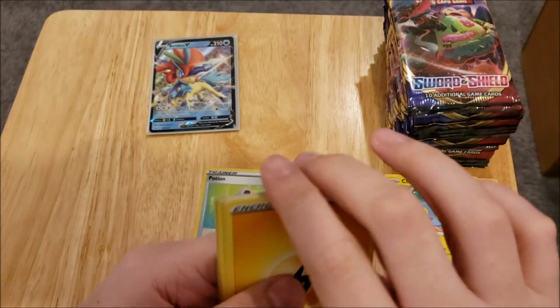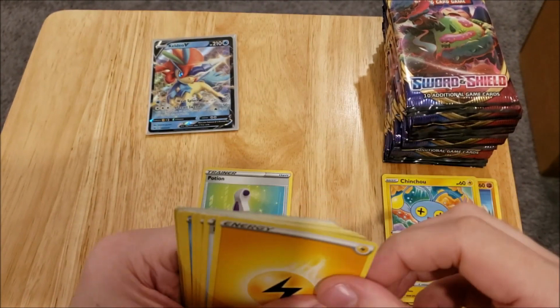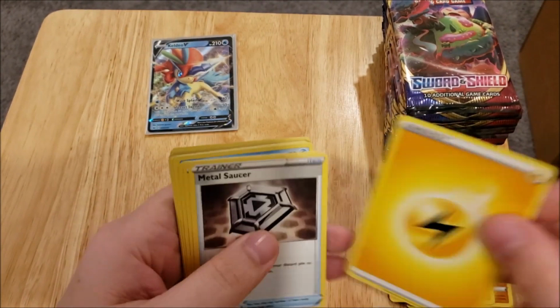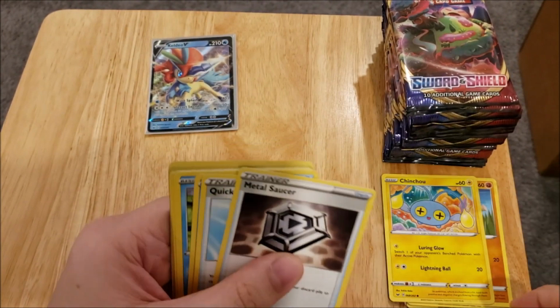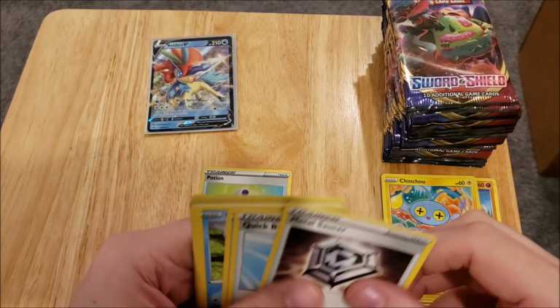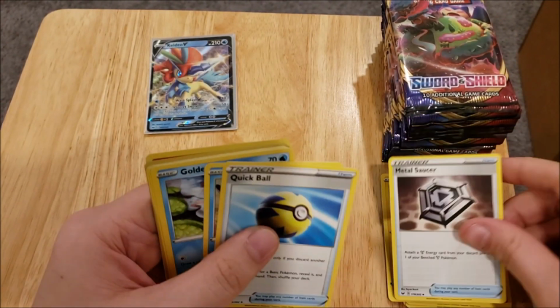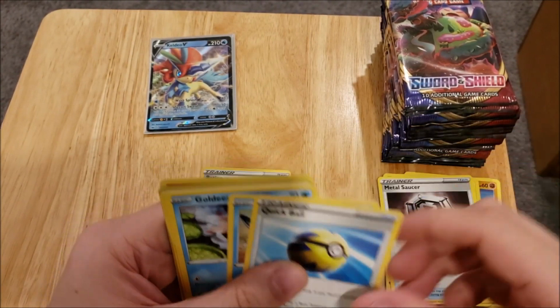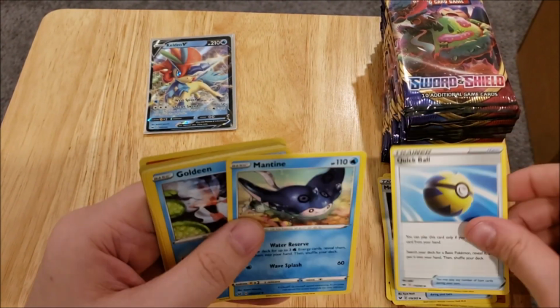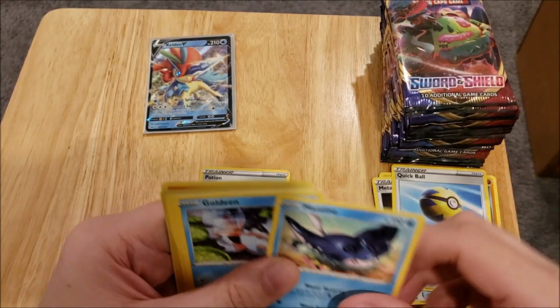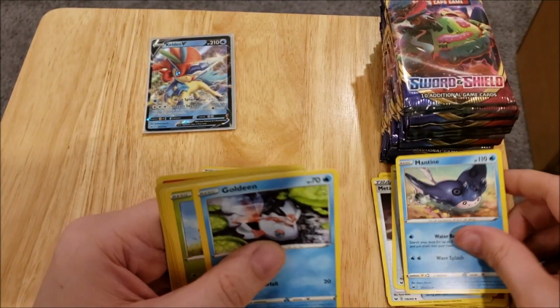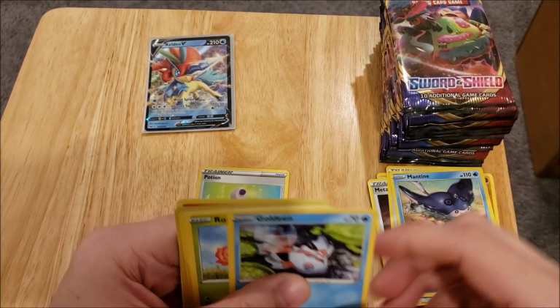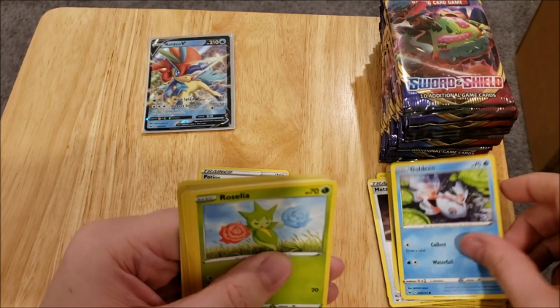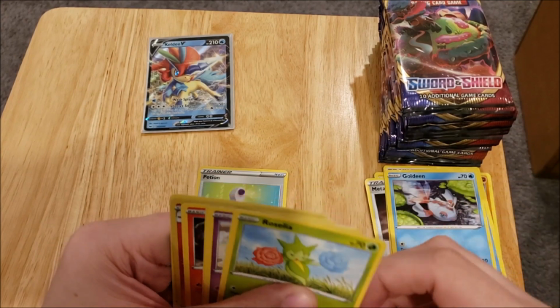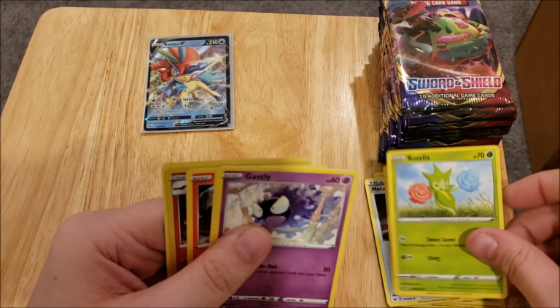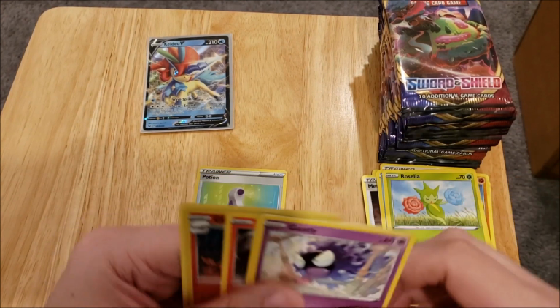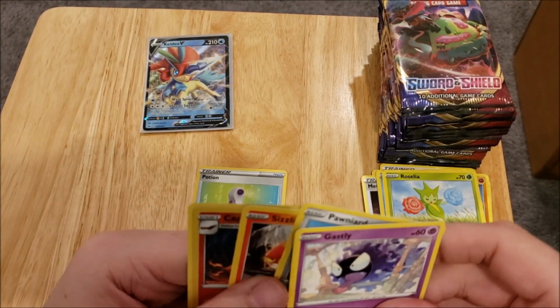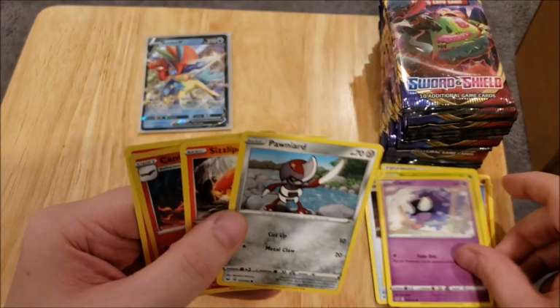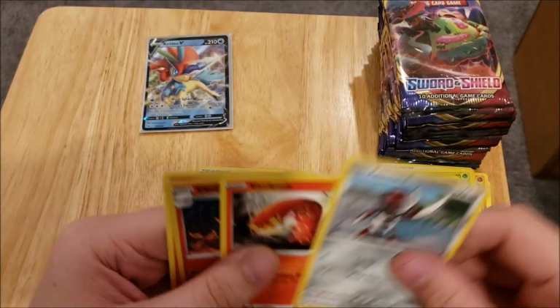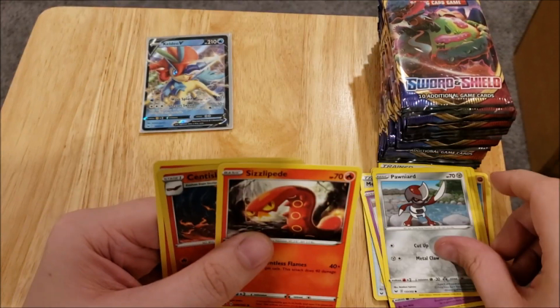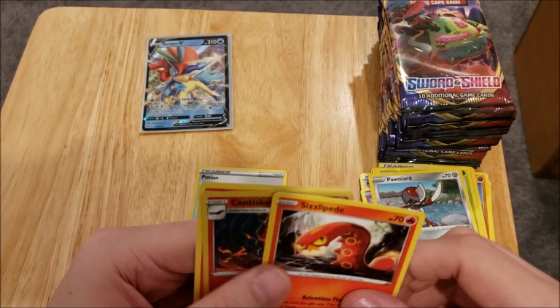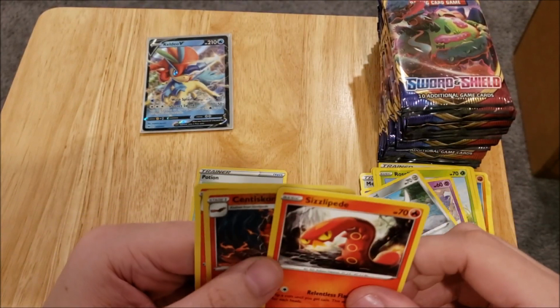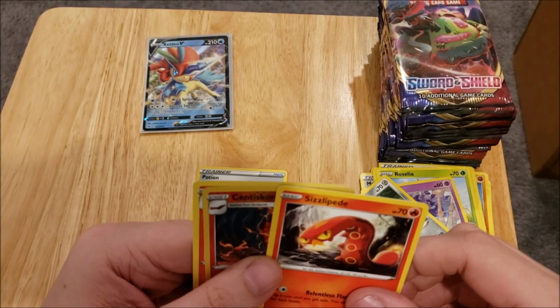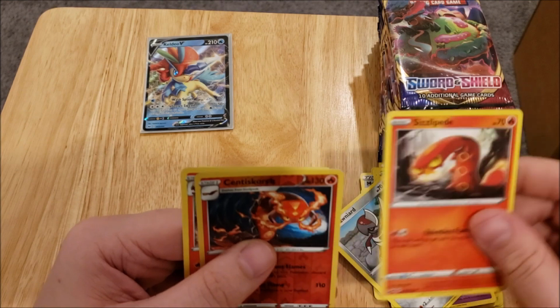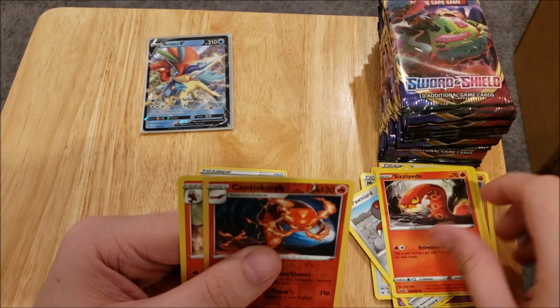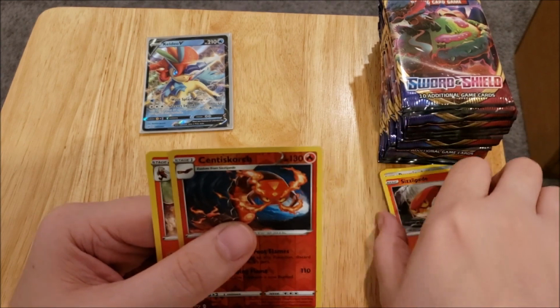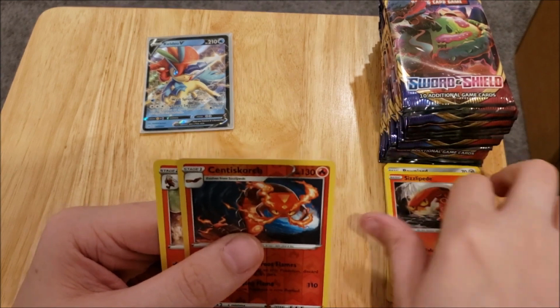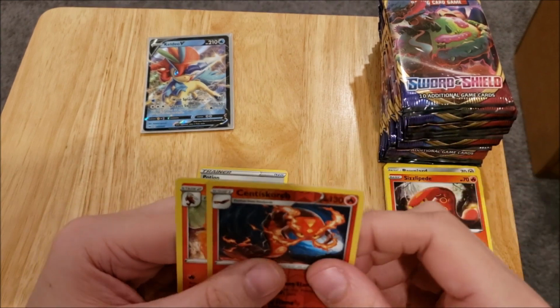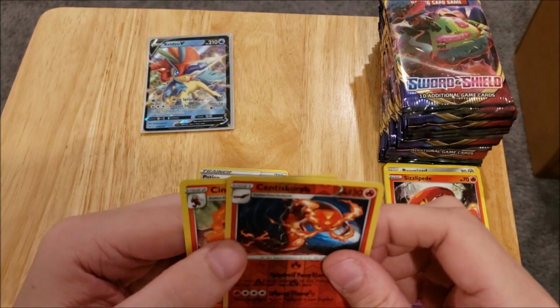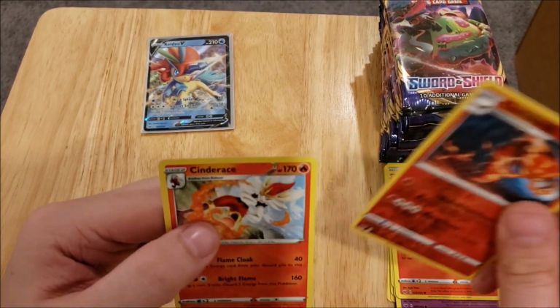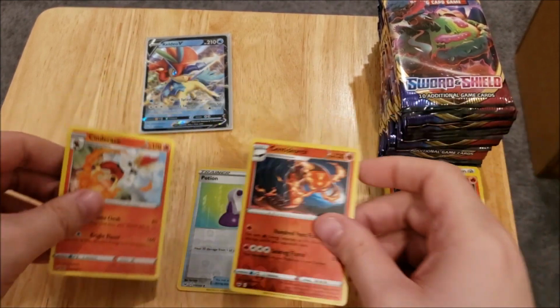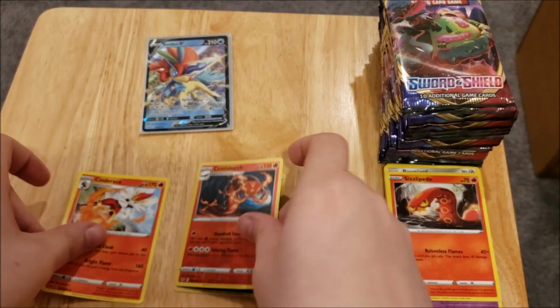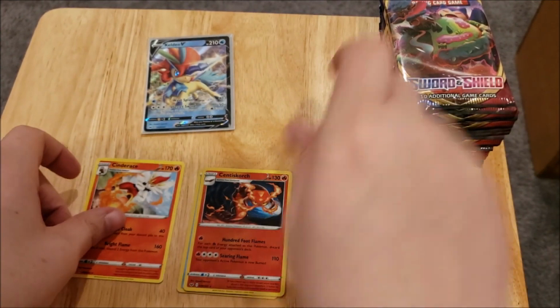We have a Lightning Energy, Metal Saucer, Quick Ball, Mantine, Goldeen, Roselia, Gastly, Ponyard, Sizzlipede, a Centiskorch, and a Cinderance Rare.